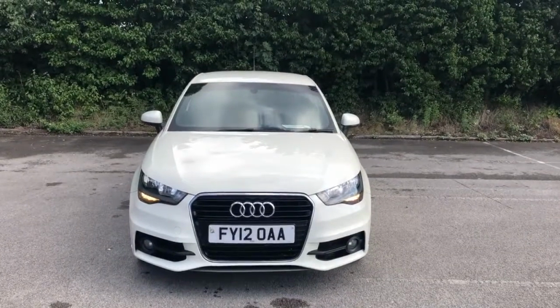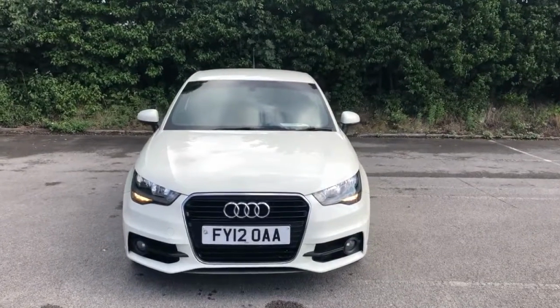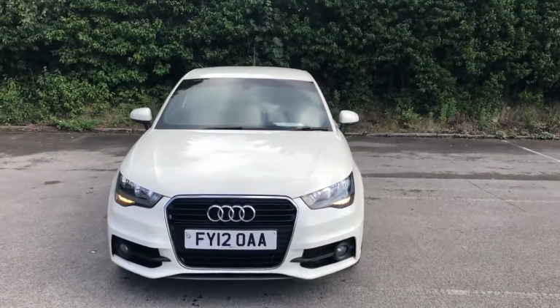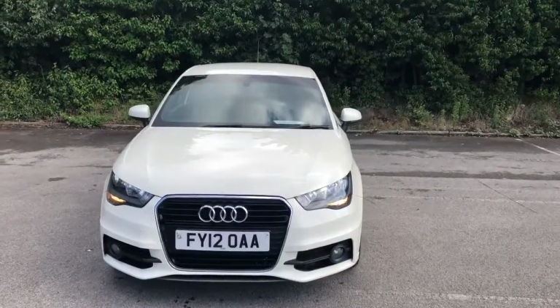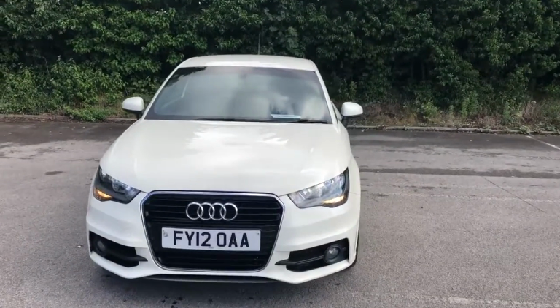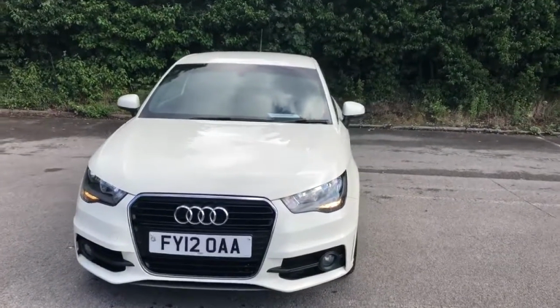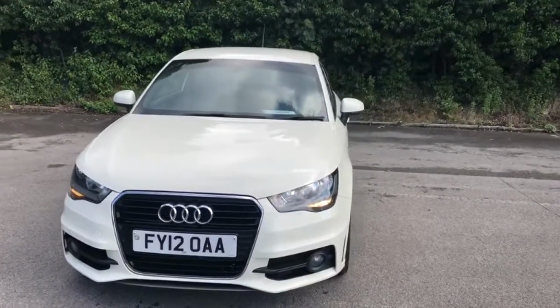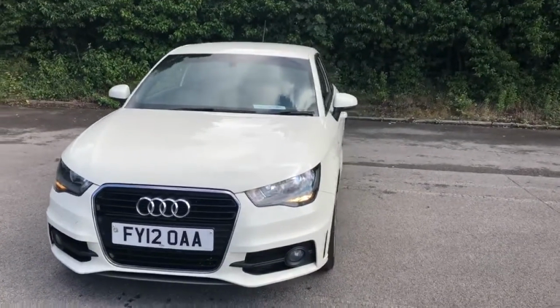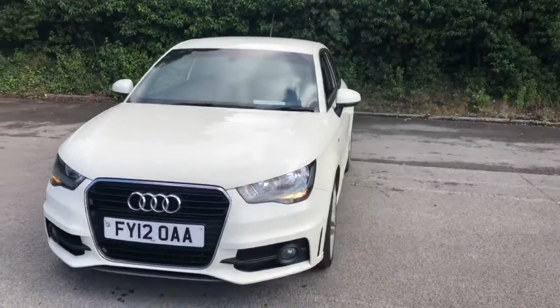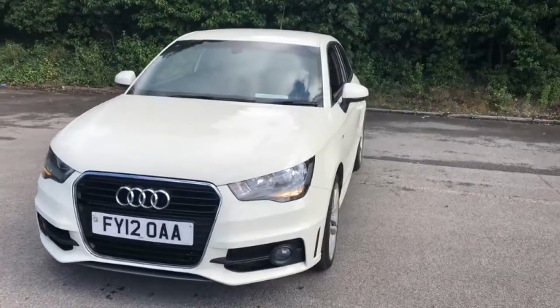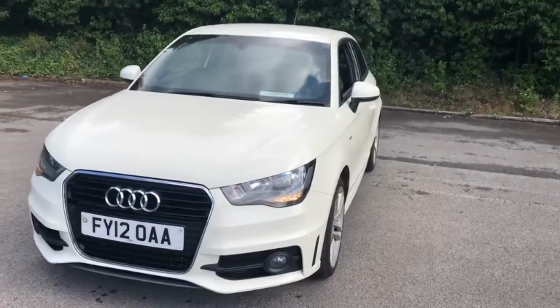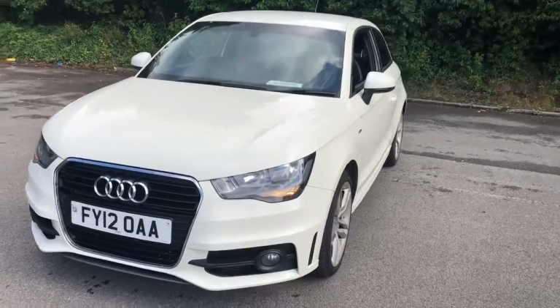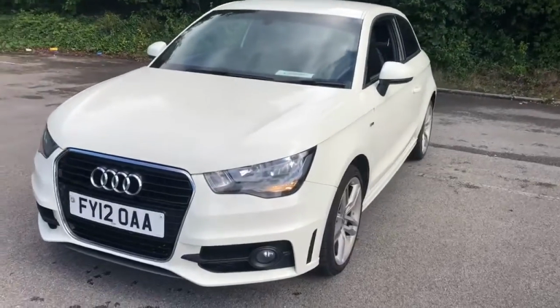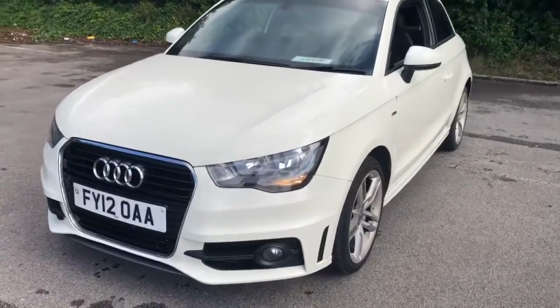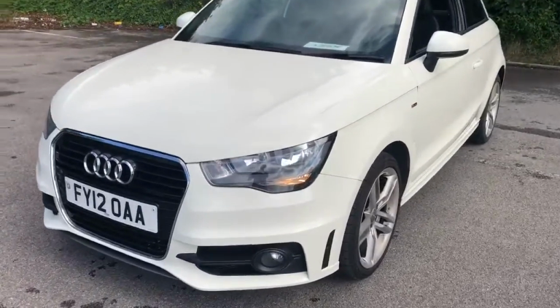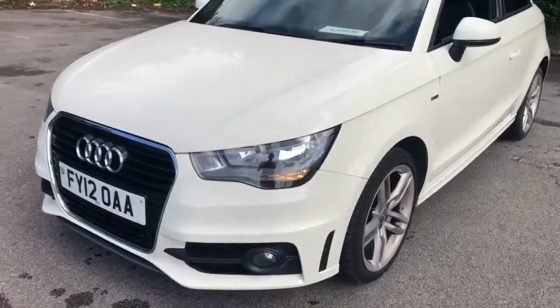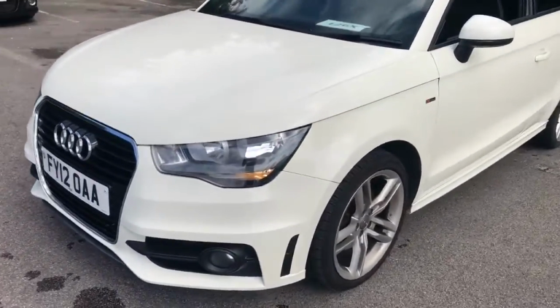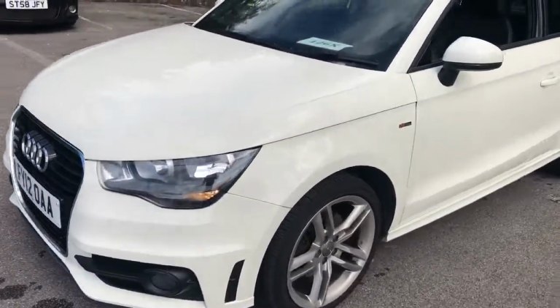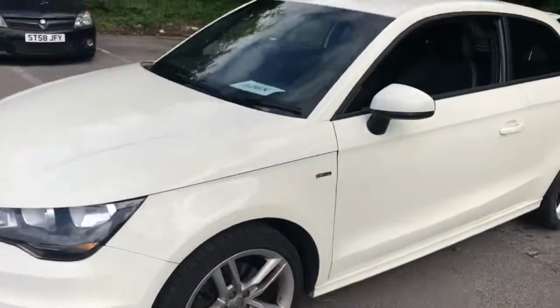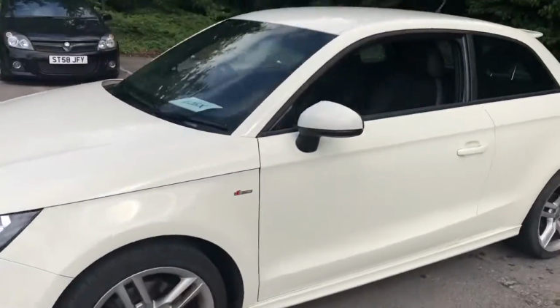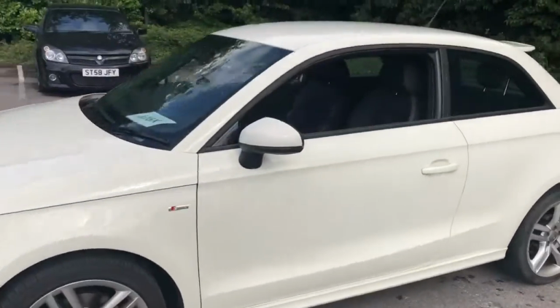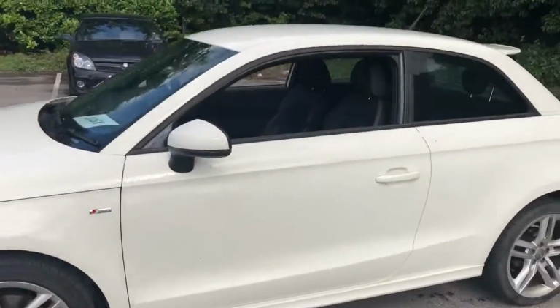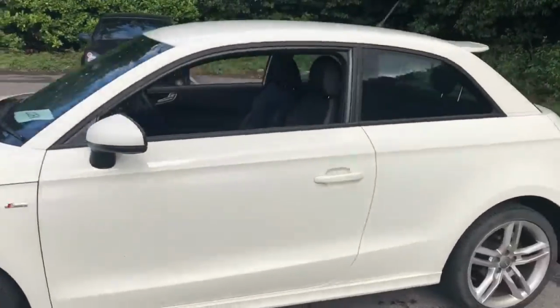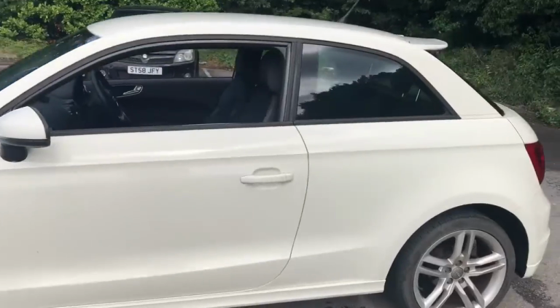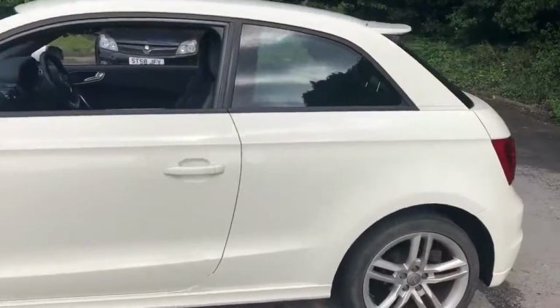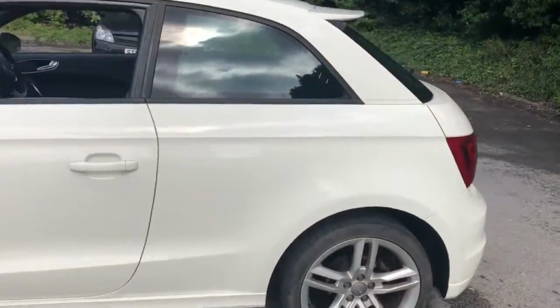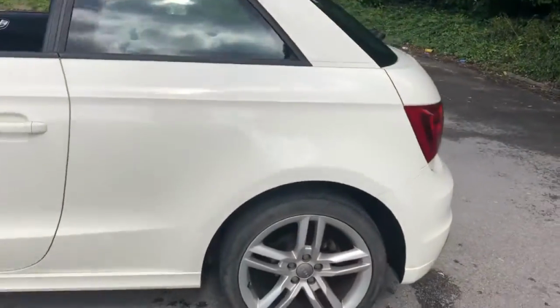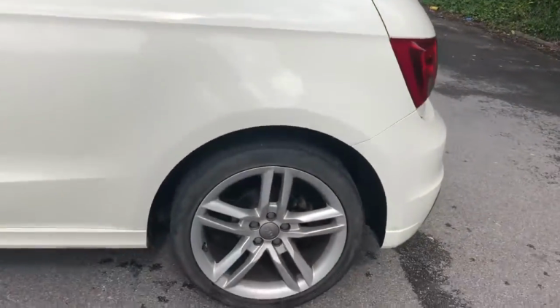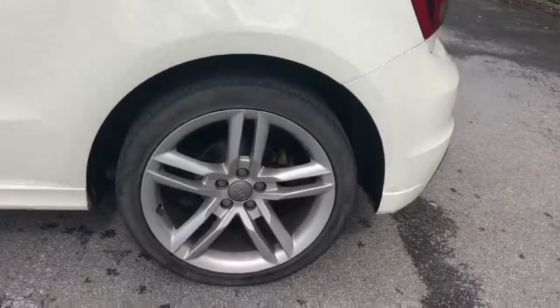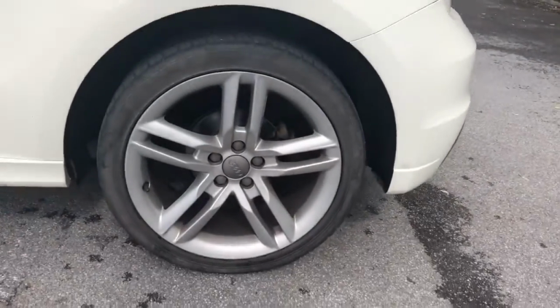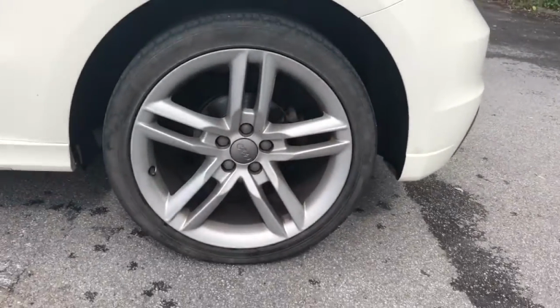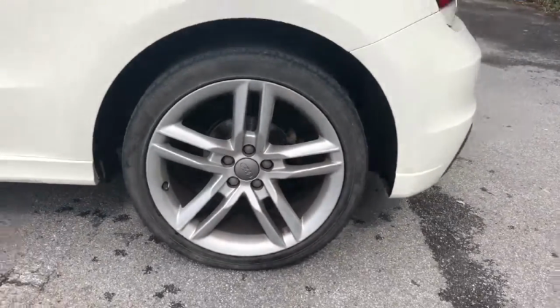Welcome to Pentagon Lincoln at Trishen Road. Here we have a 2012 Audi A1. It does come fitted with front fog lamps, colour-coded door mirrors and handles, and 17-inch alloy wheels.